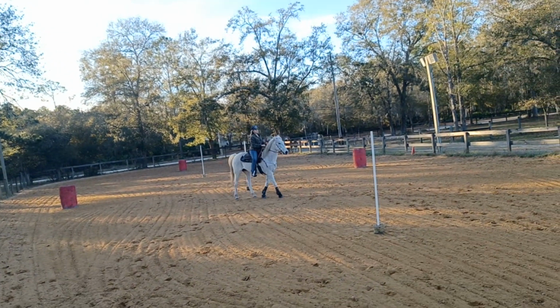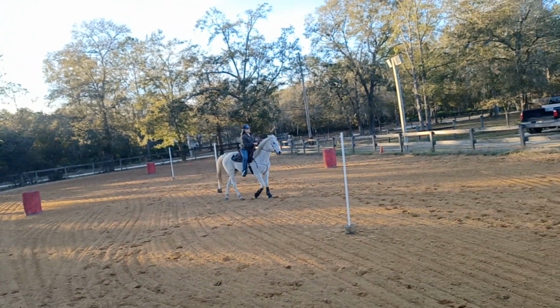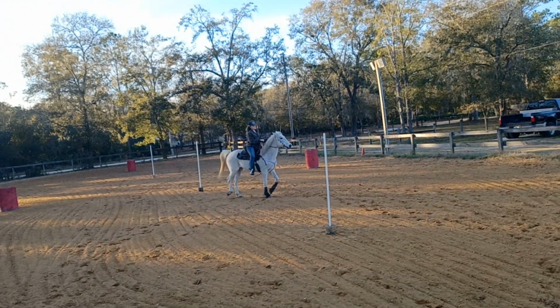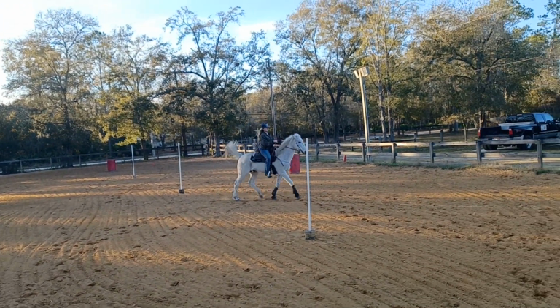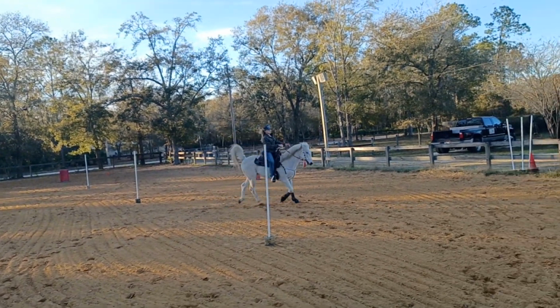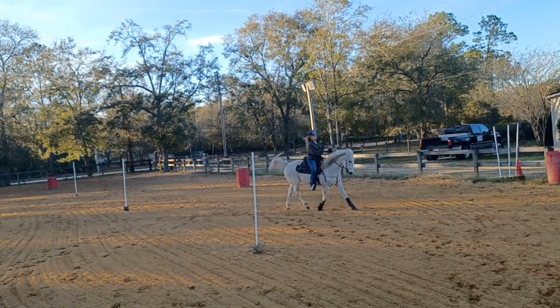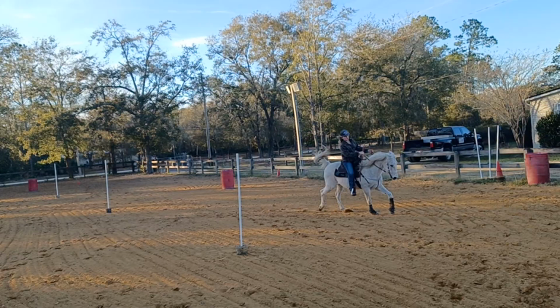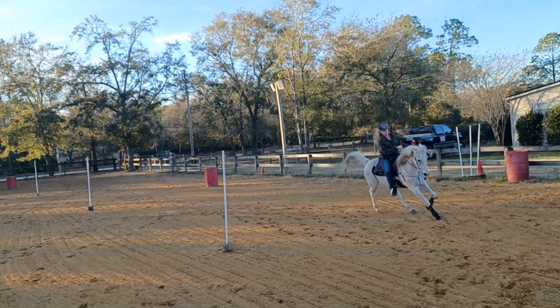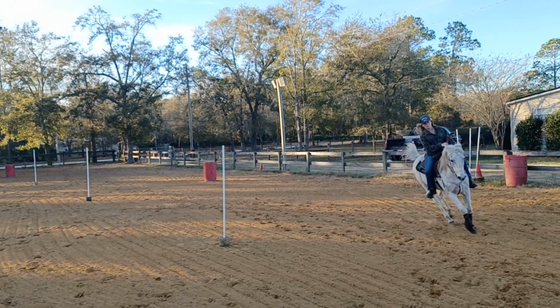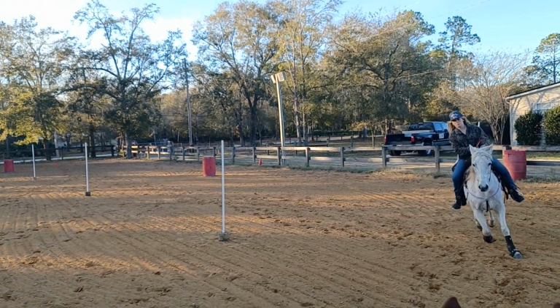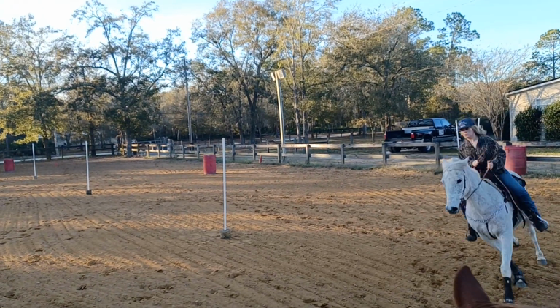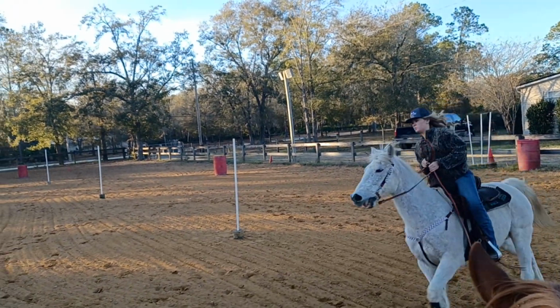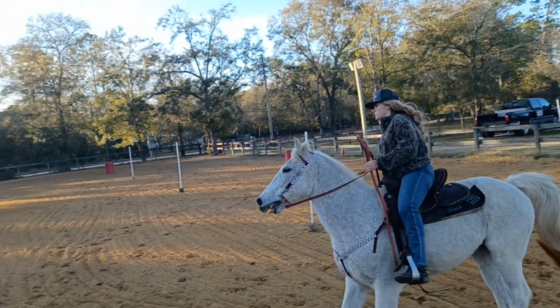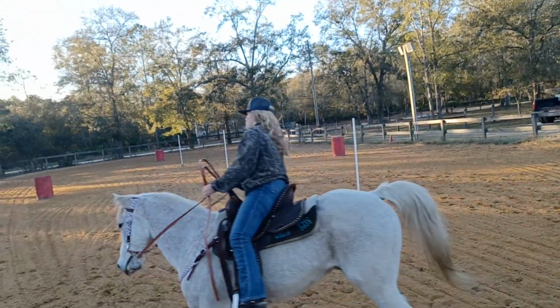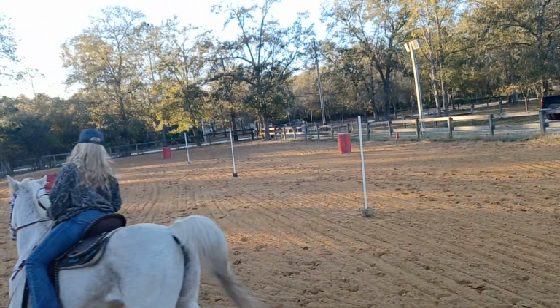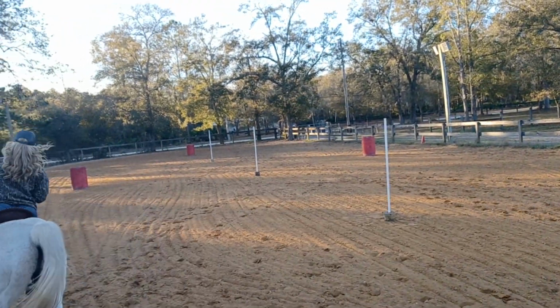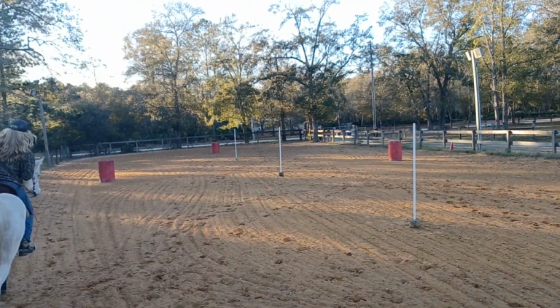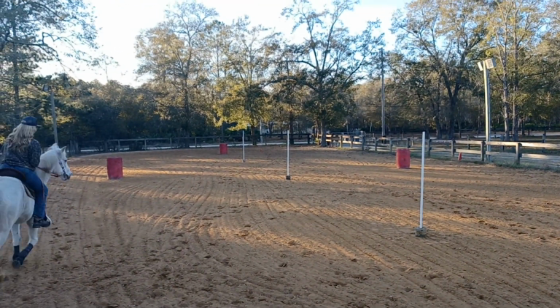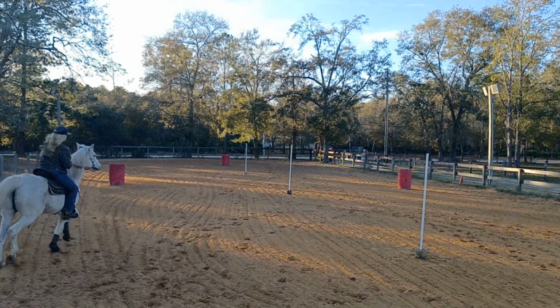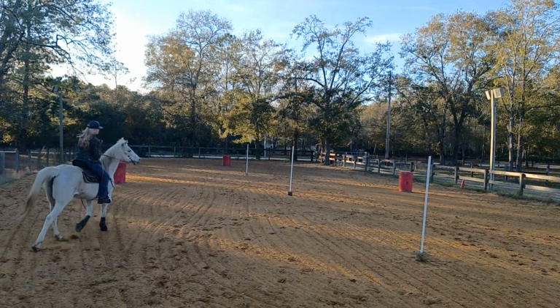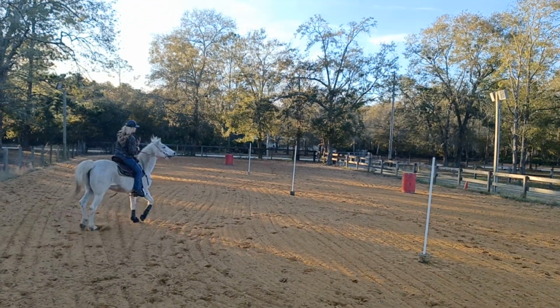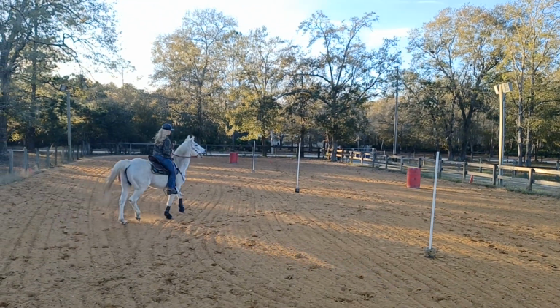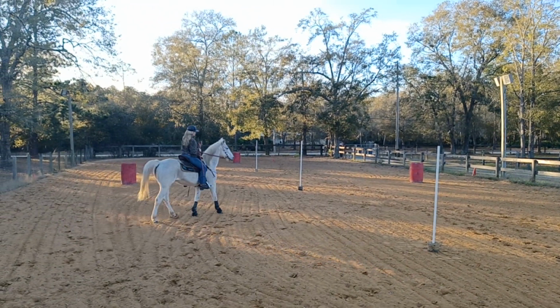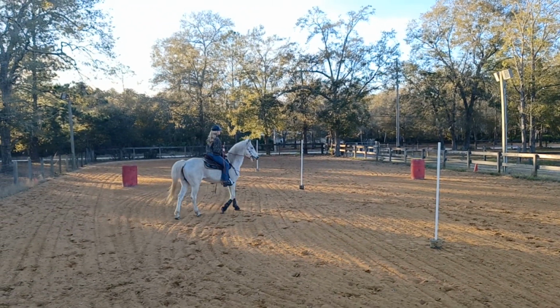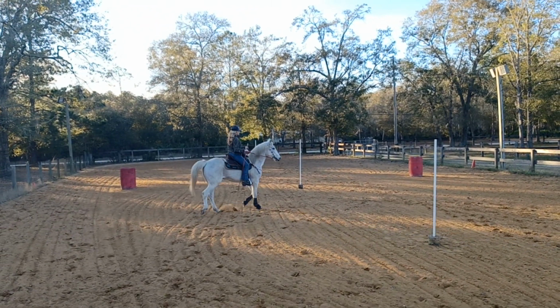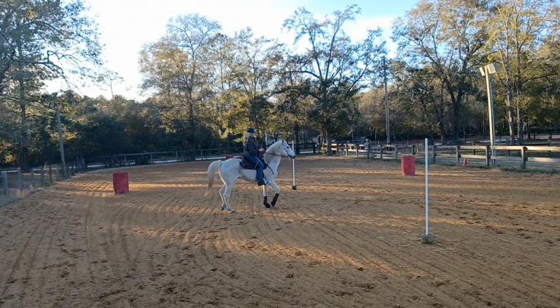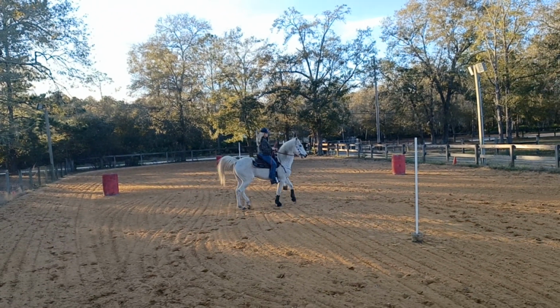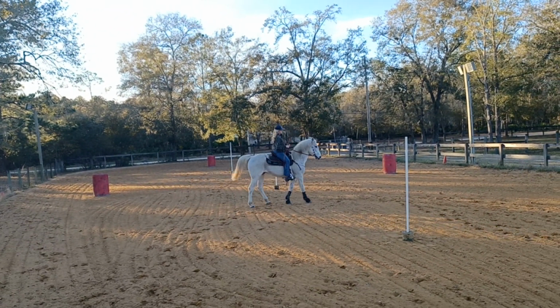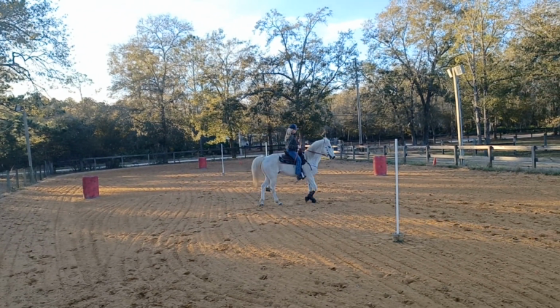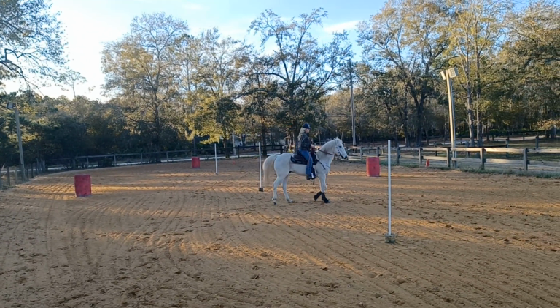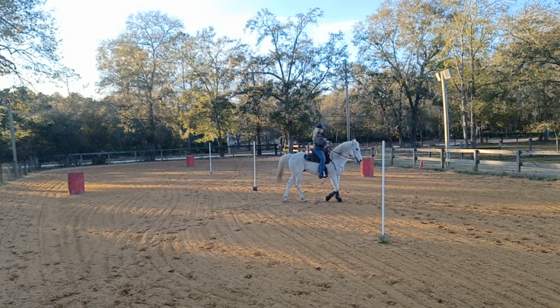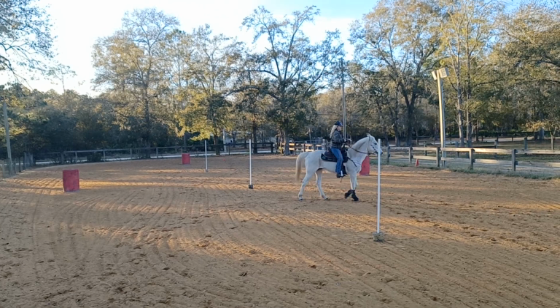Right now. Ten feet. Wrong lead. Trot. Sit back. Sit way back on your left hip and scissor legs. Sit back on your outside hip. Get his nose.